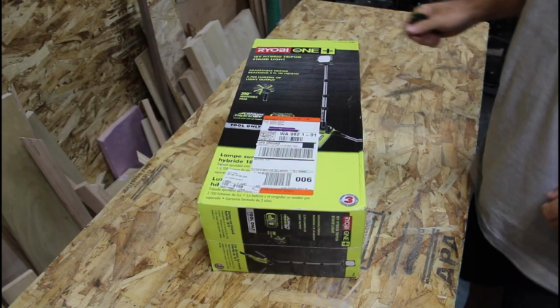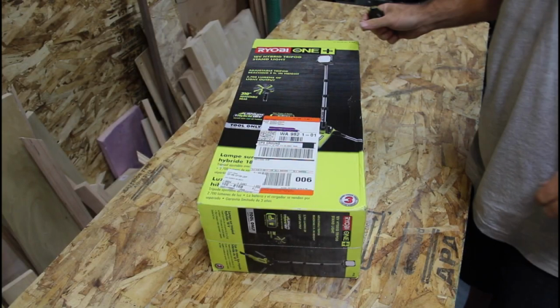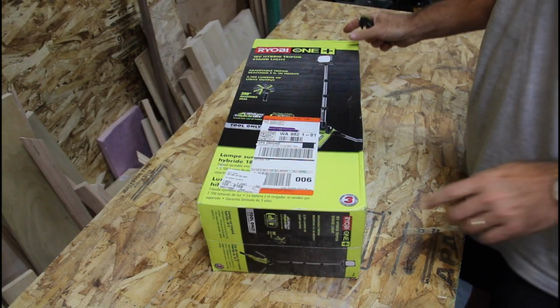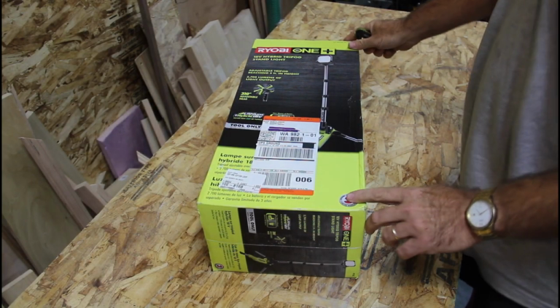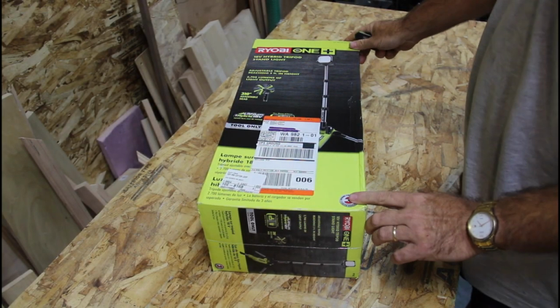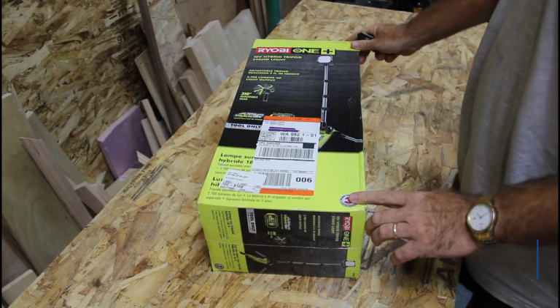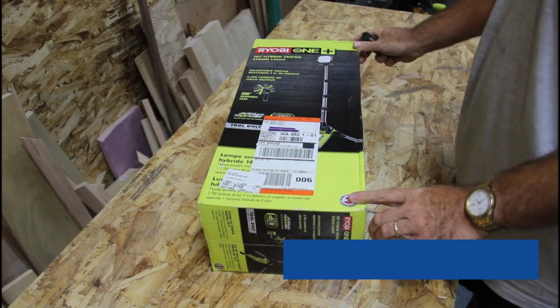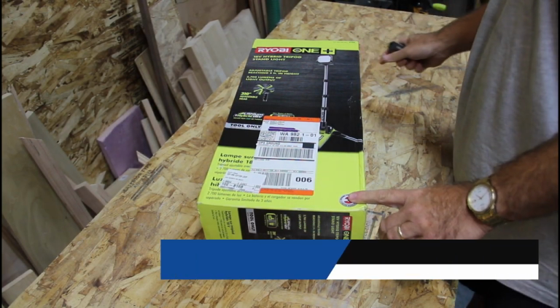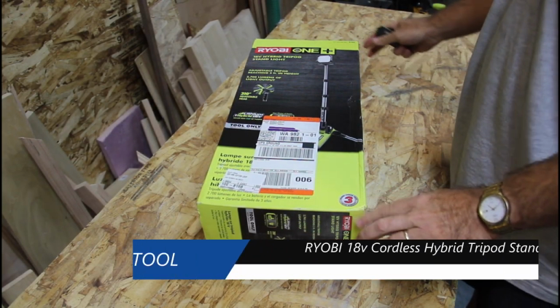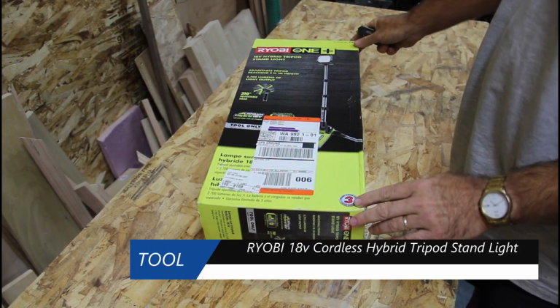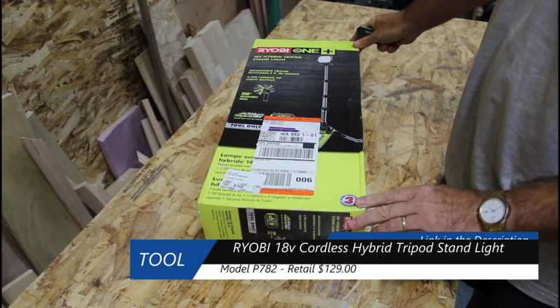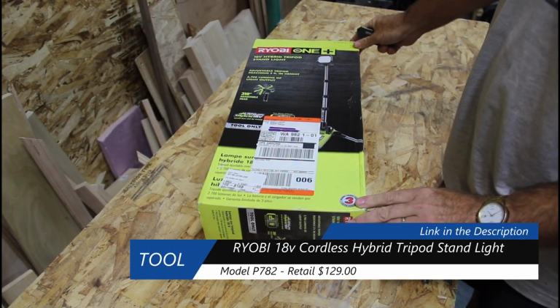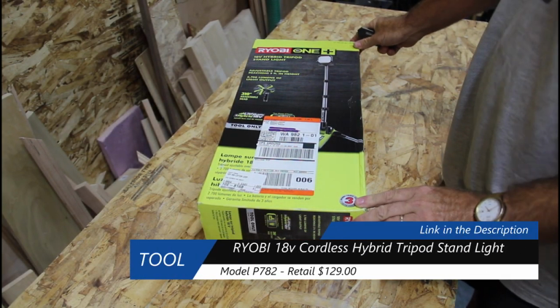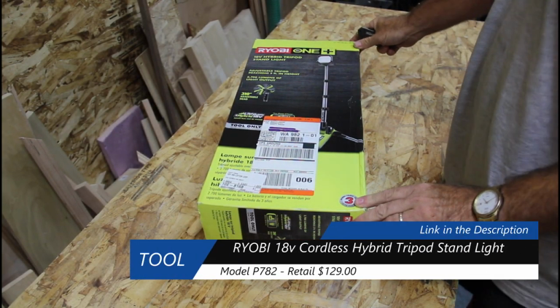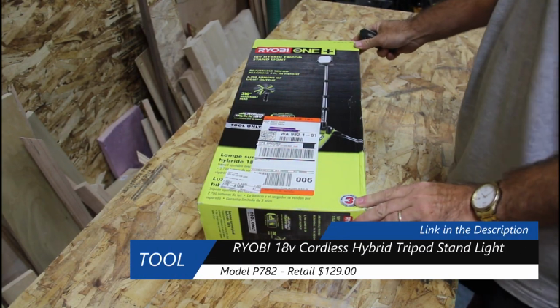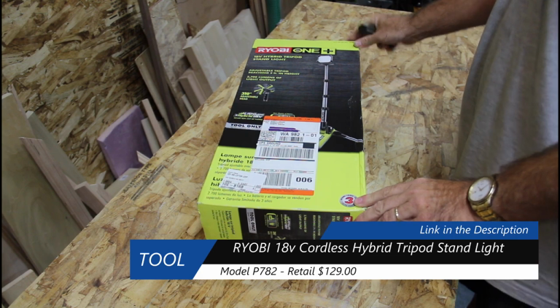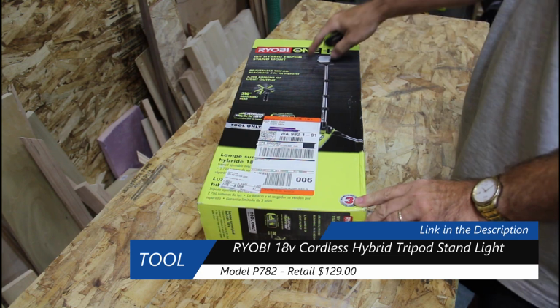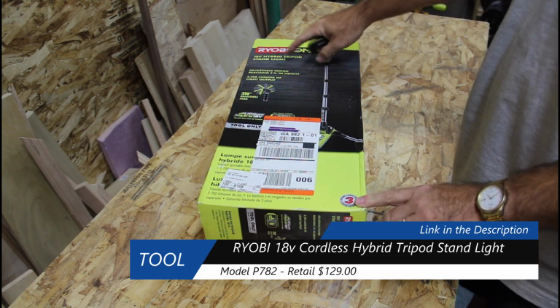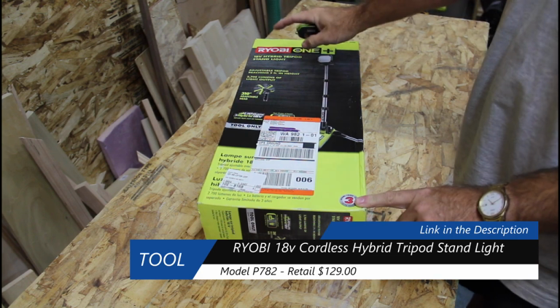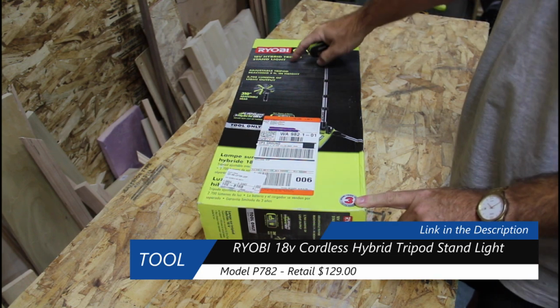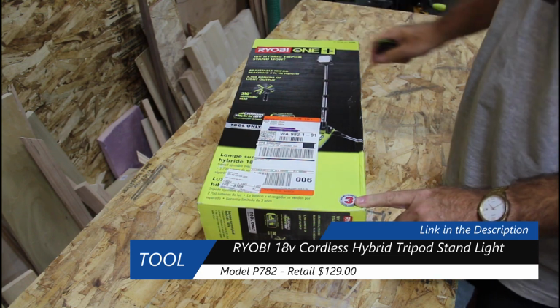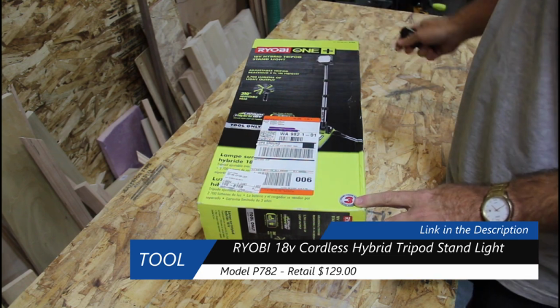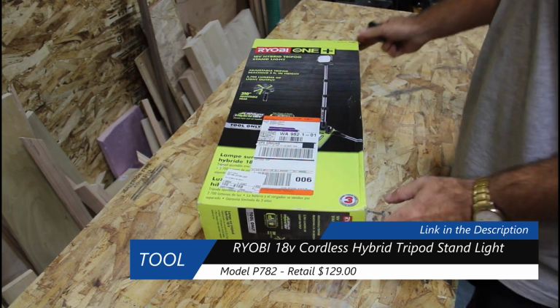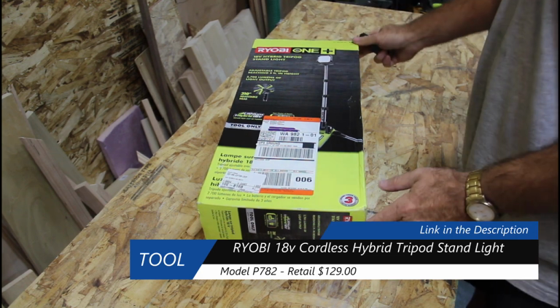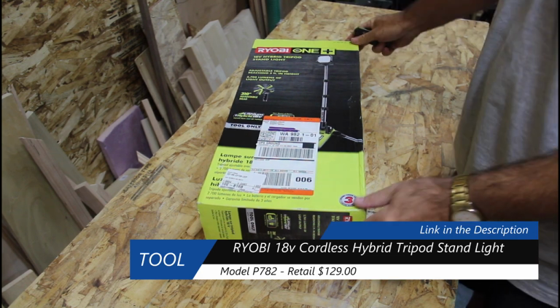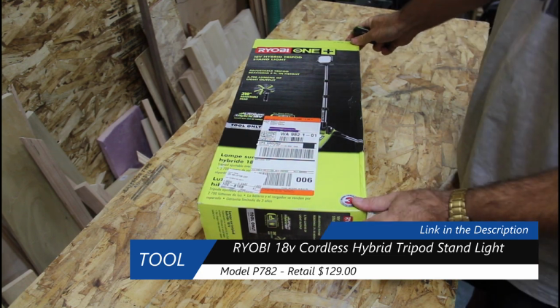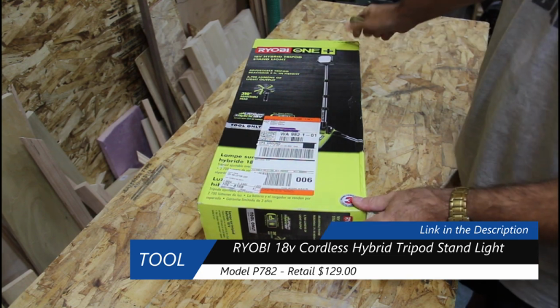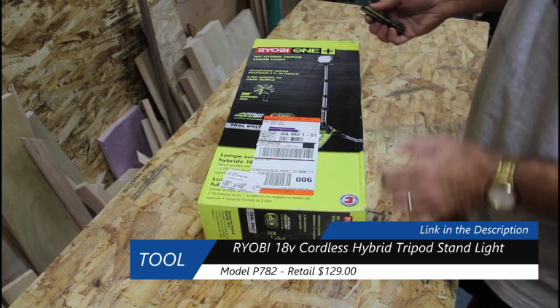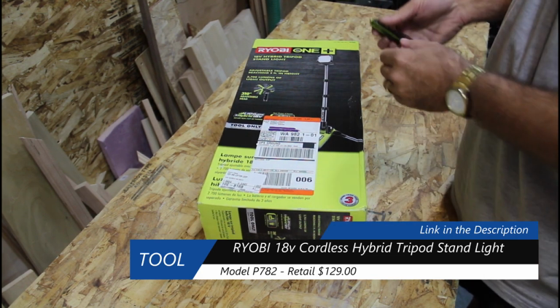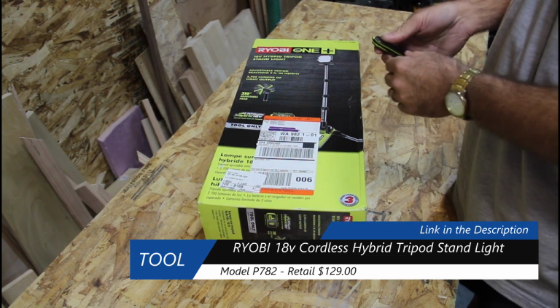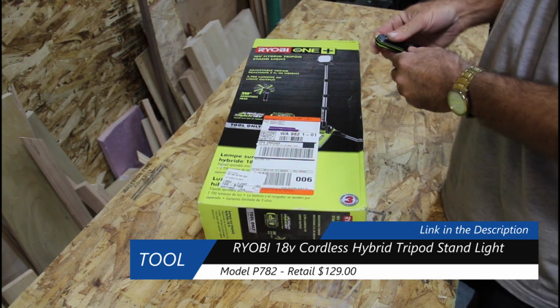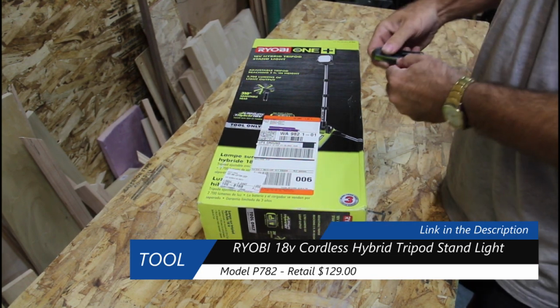So this is the Ryobi P782 Hybrid Tripod Standlight. Let's go ahead and open this up and see what's in the package.